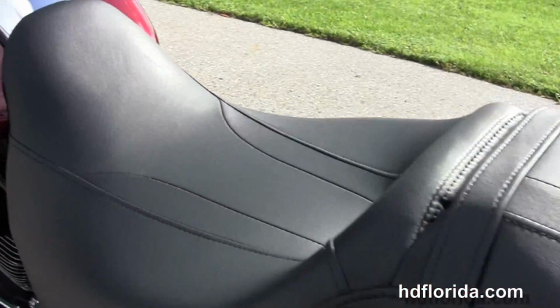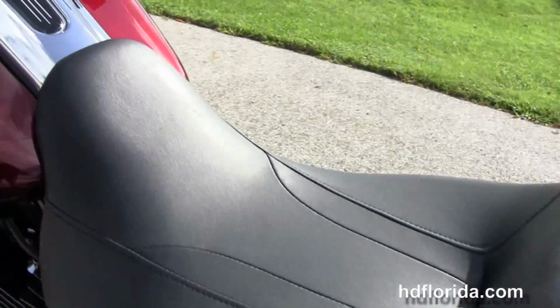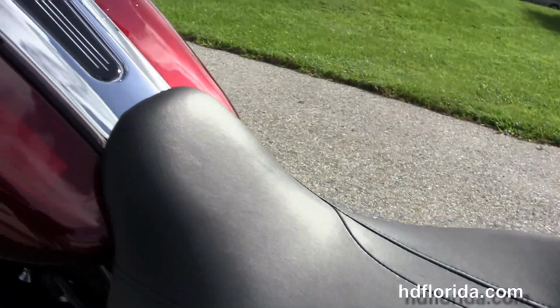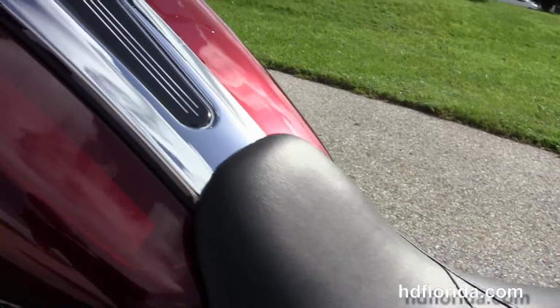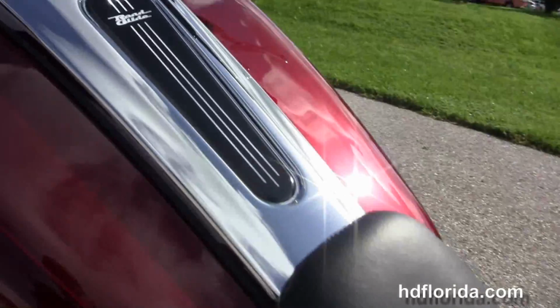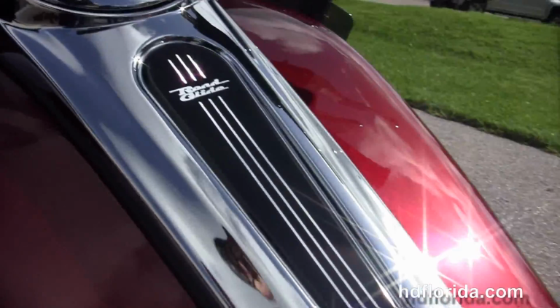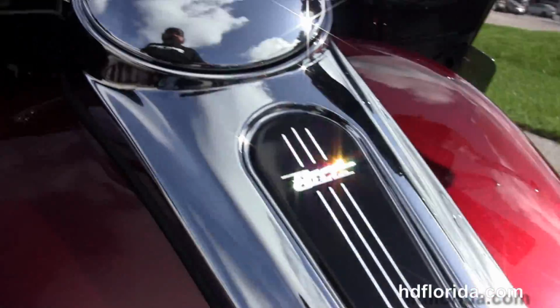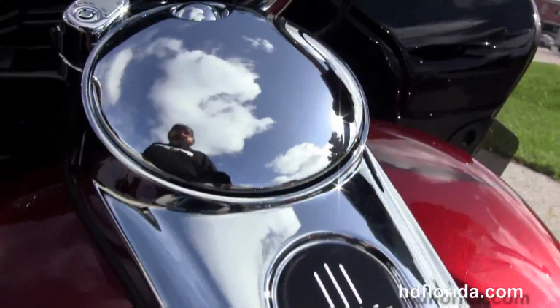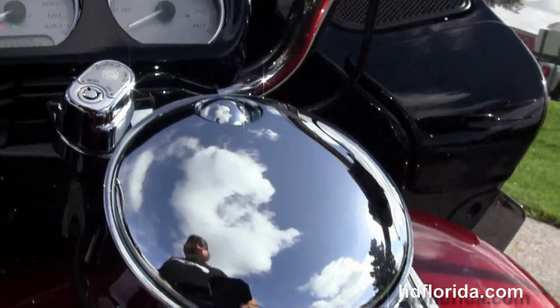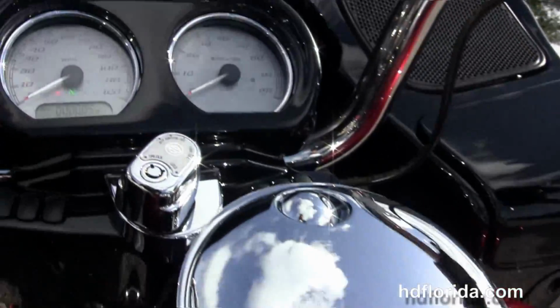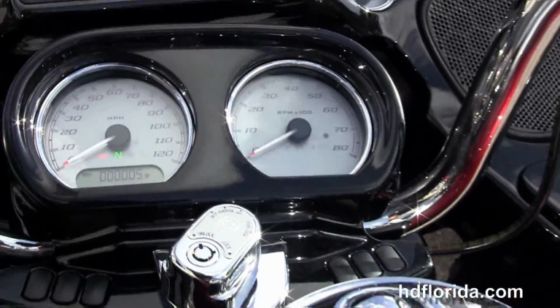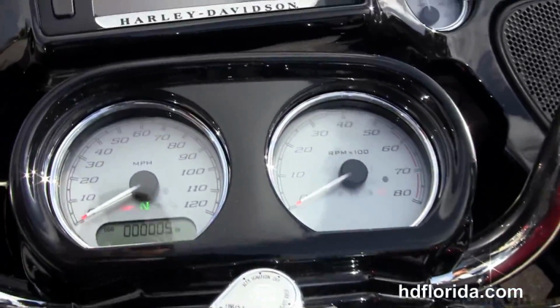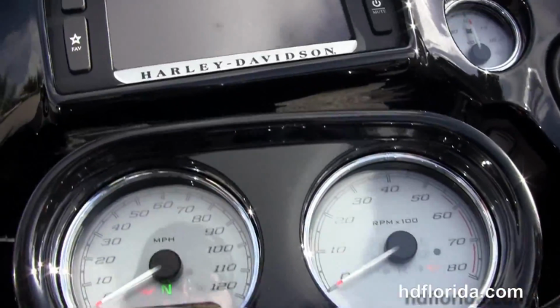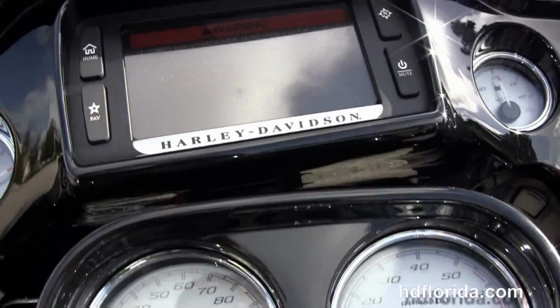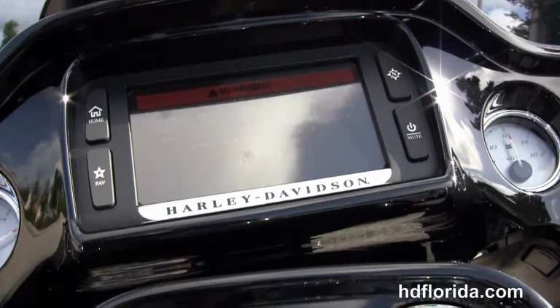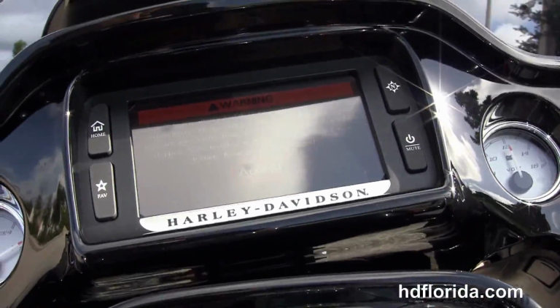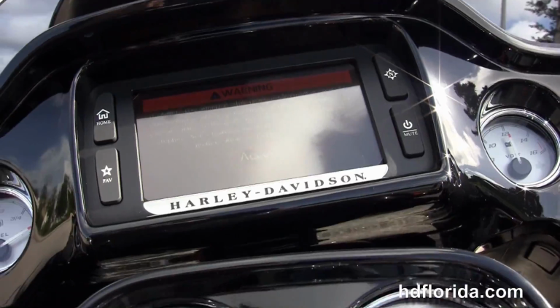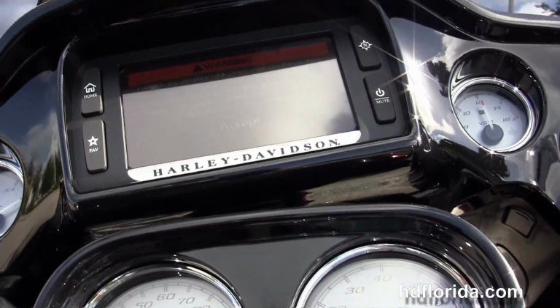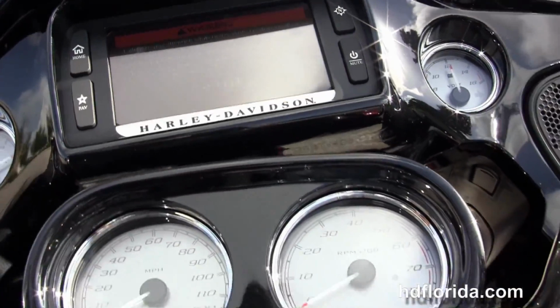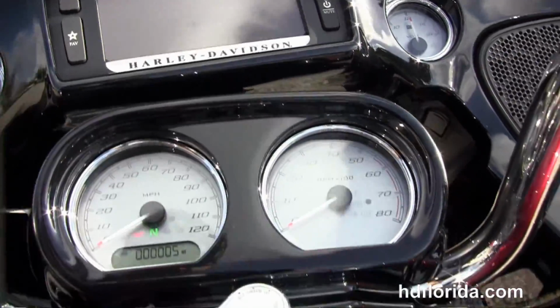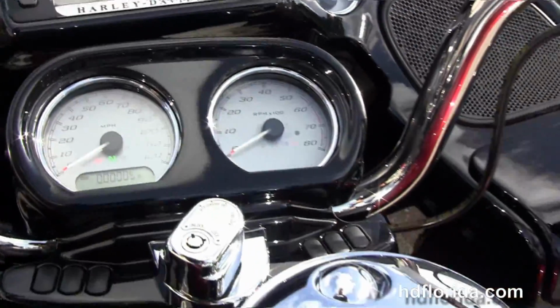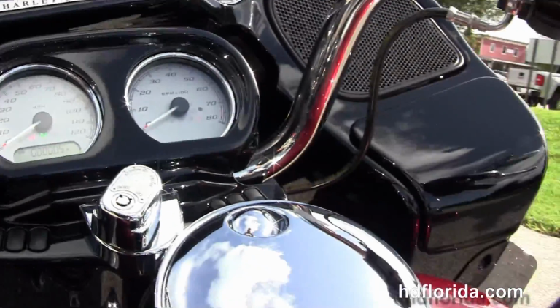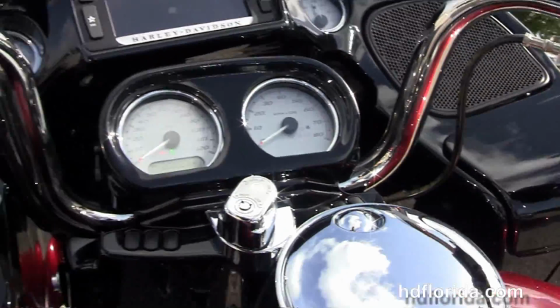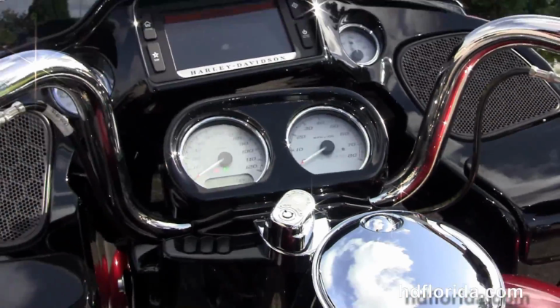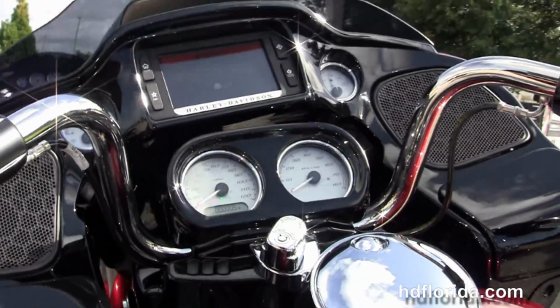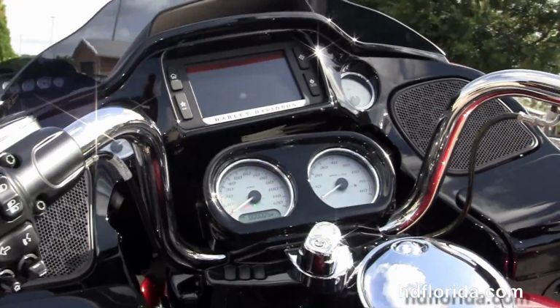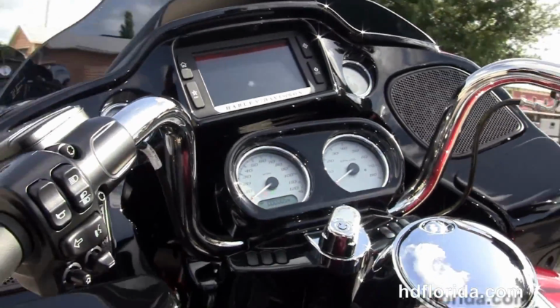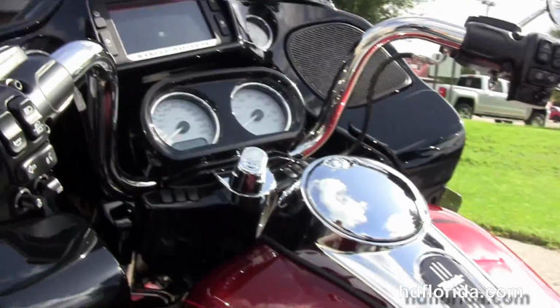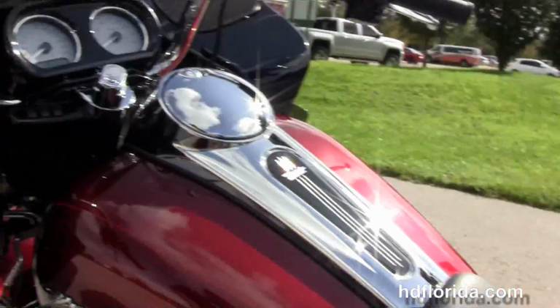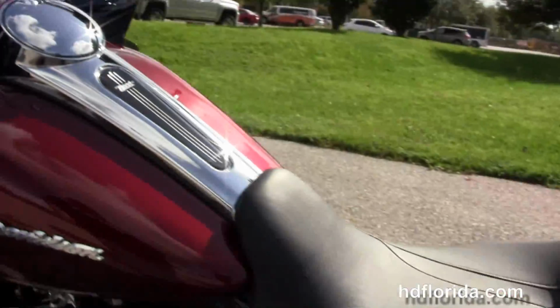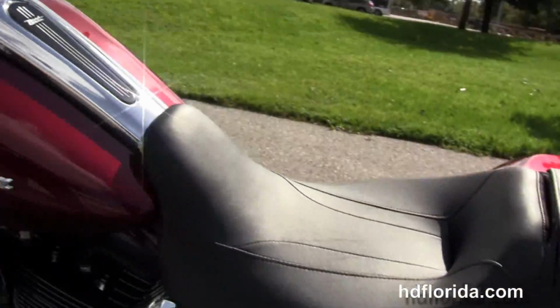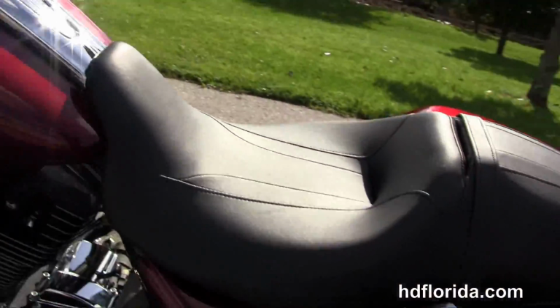The pull-back bars with a very comfortable wrist angle, with the gloss black inner fairing and the Boom Audio 6.5 GT infotainment center. It's got the triple split-stream fairing. There's a USB connector inside the glove box to hook up any type of media device.